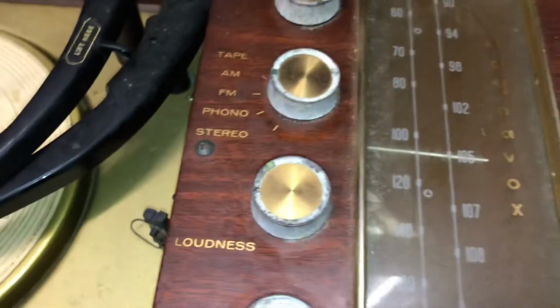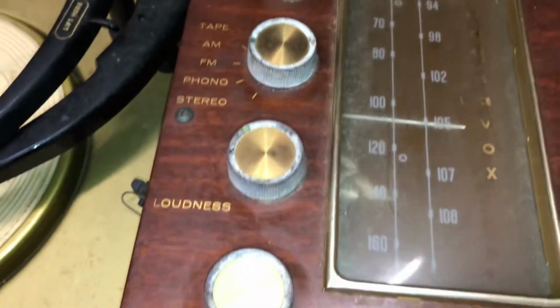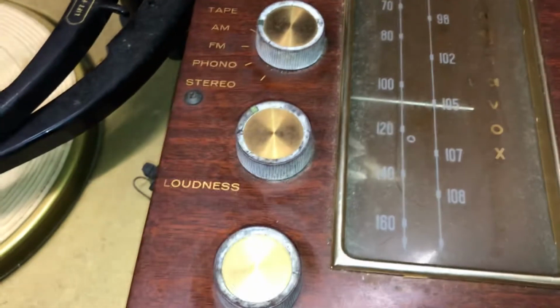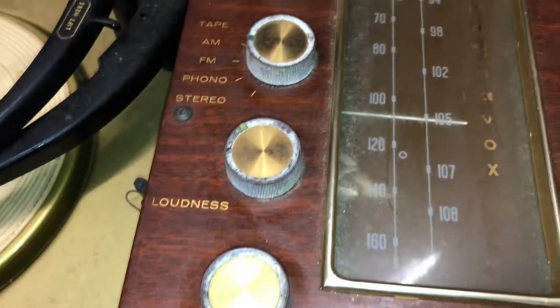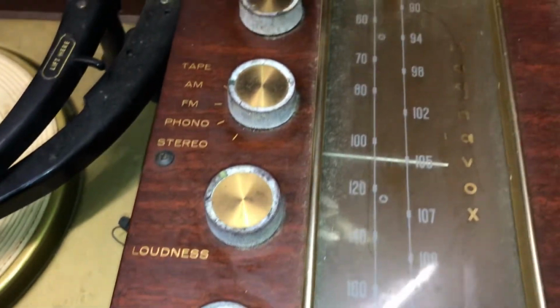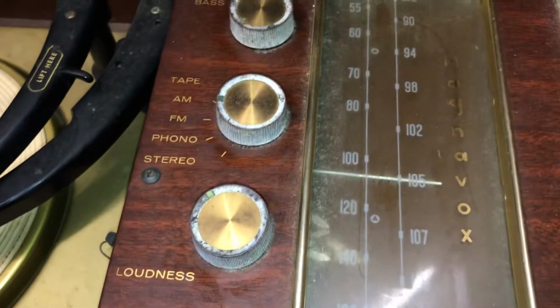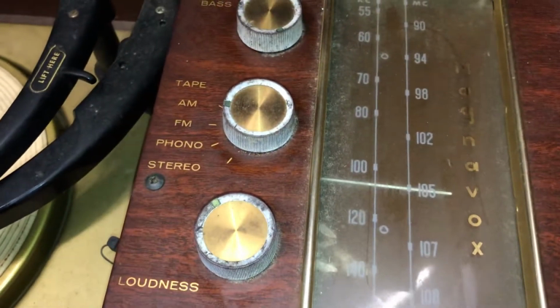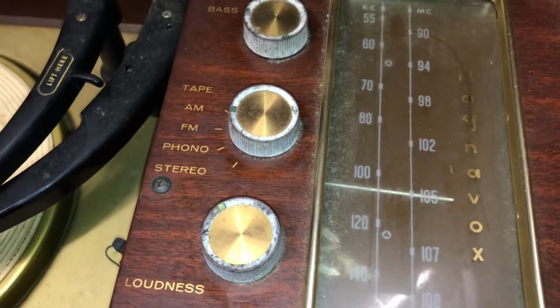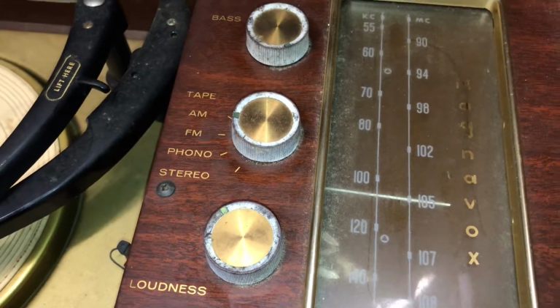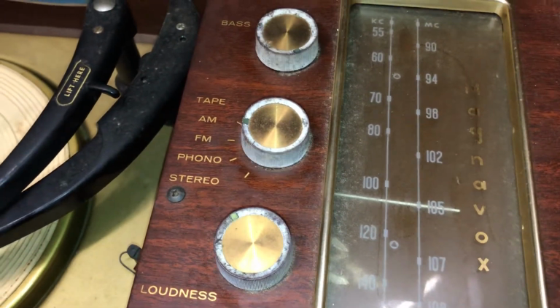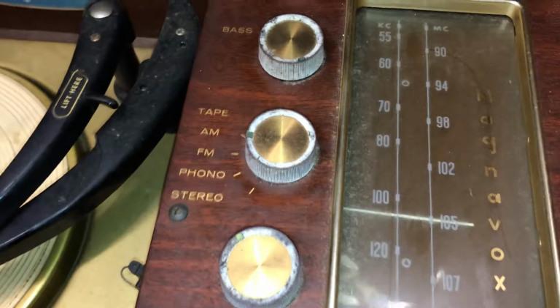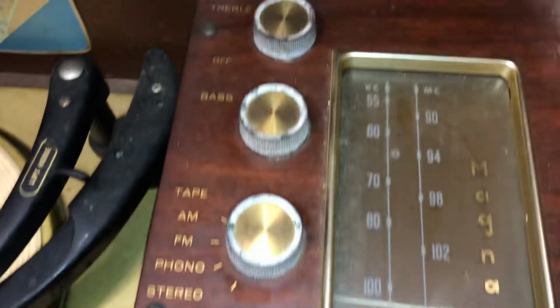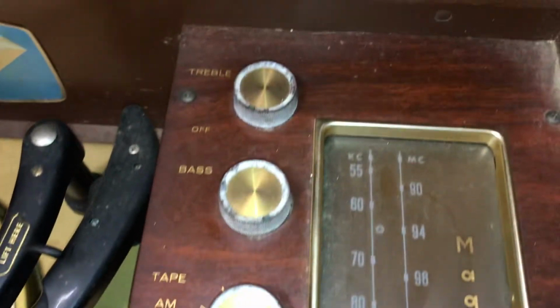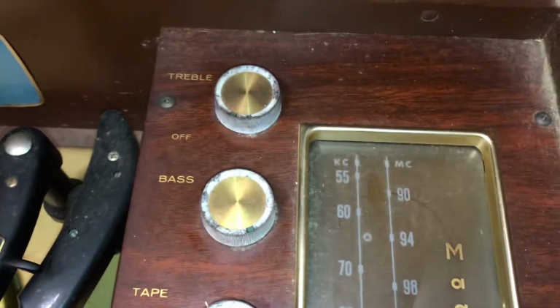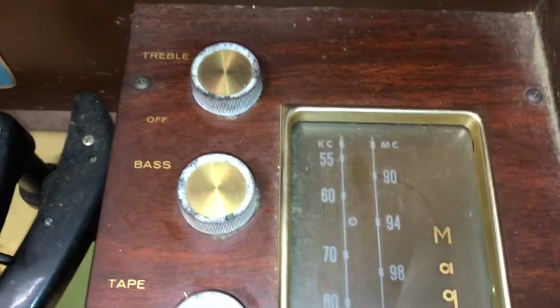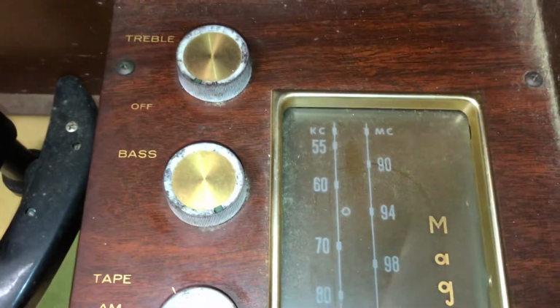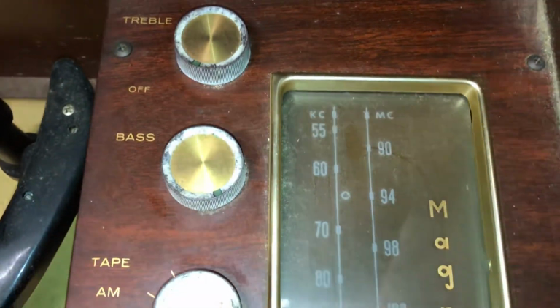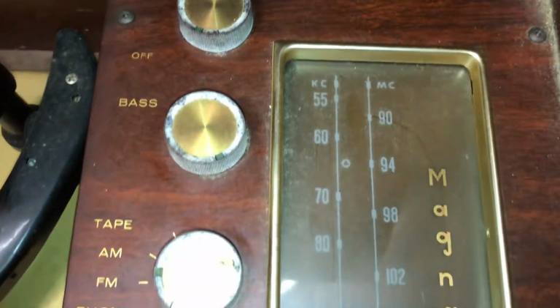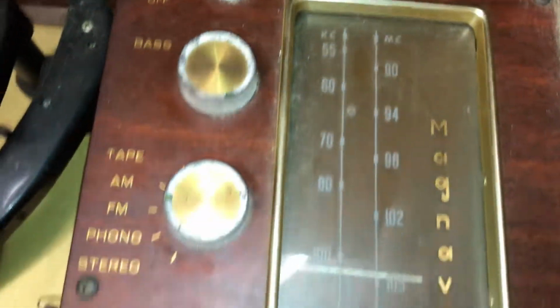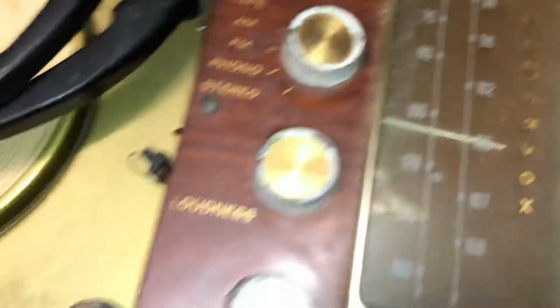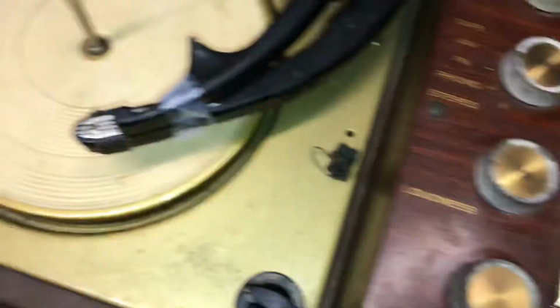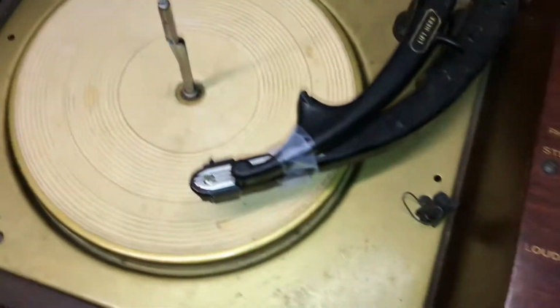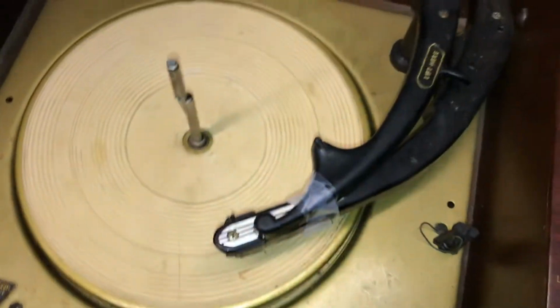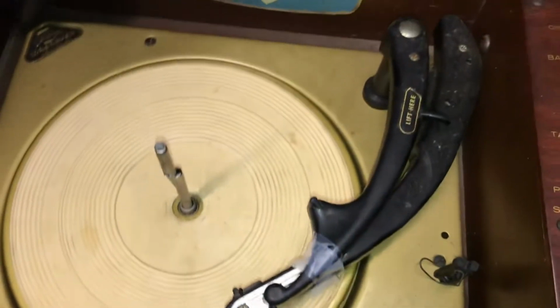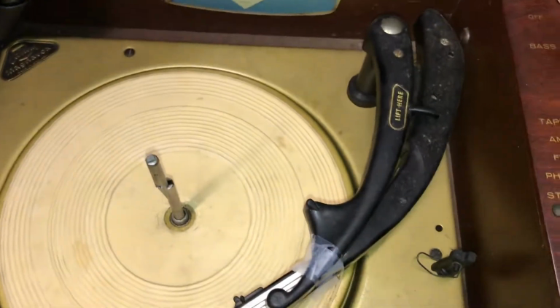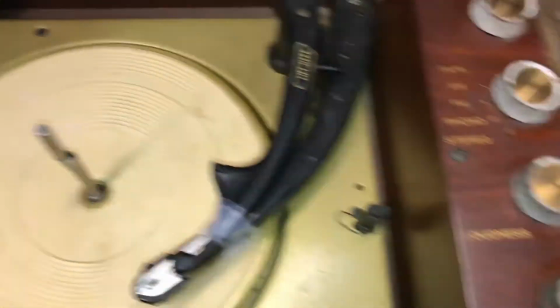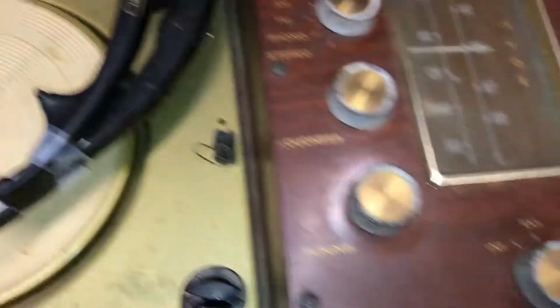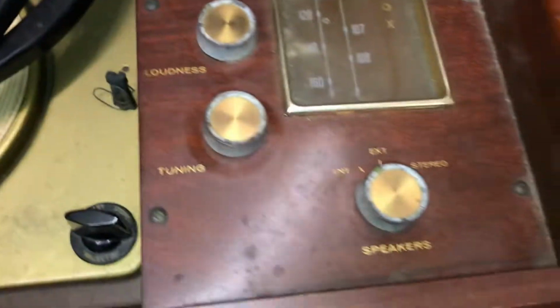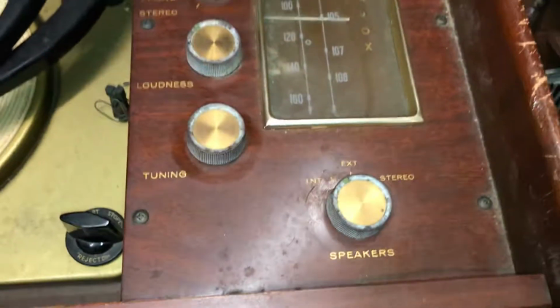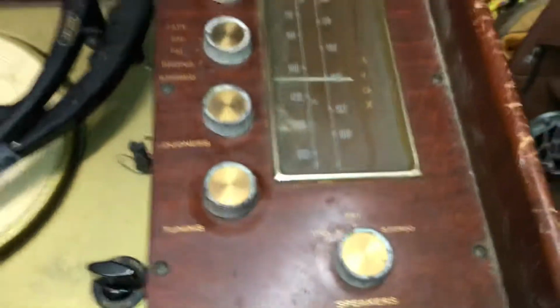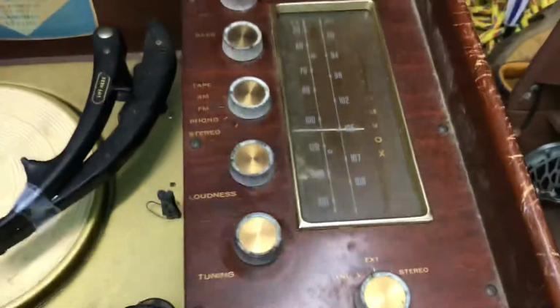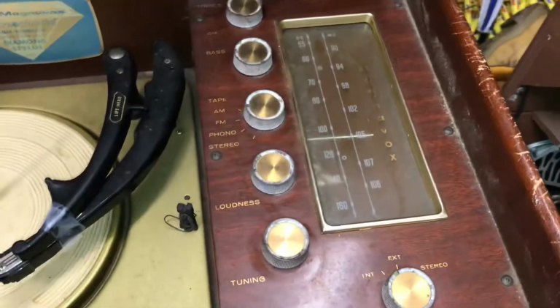Hopefully this tuner won't be guilty of silver mica disease — if it is, that's a big issue. That remains to be seen just yet. So anyway, that's it in a nutshell.